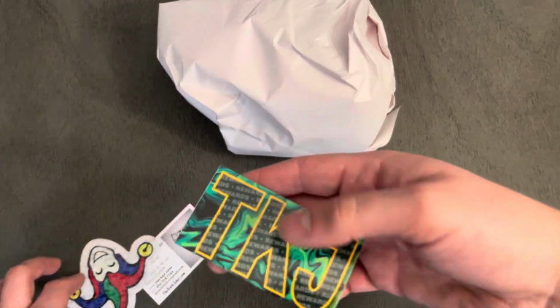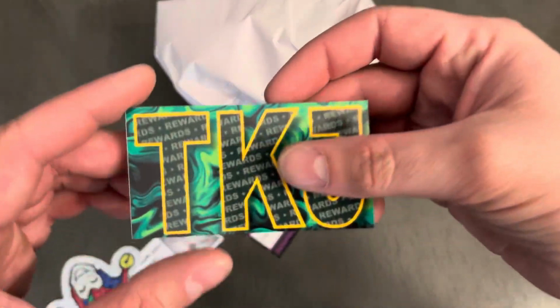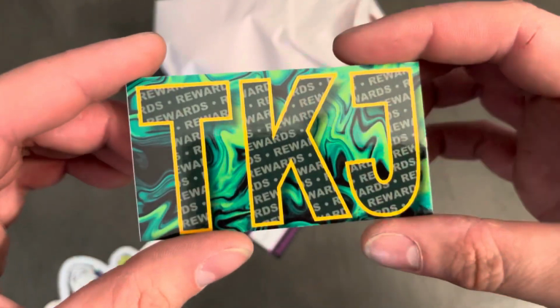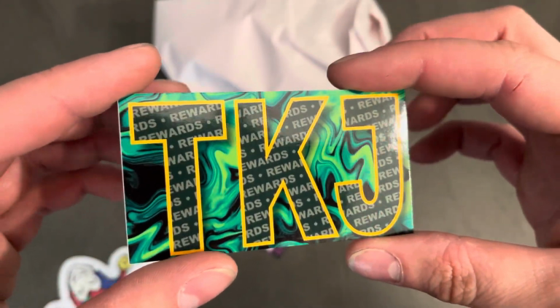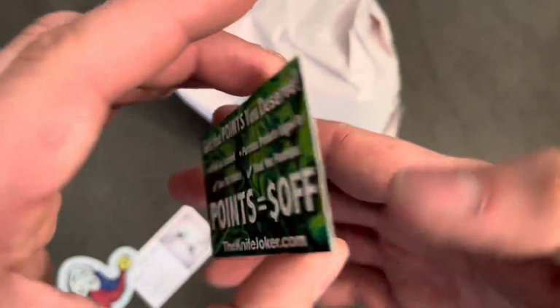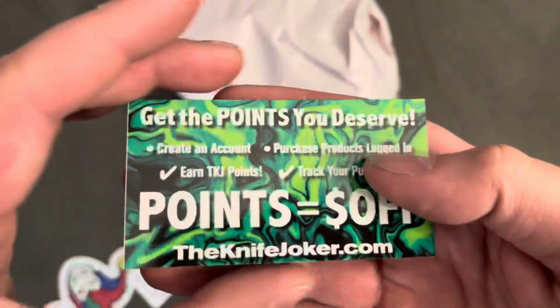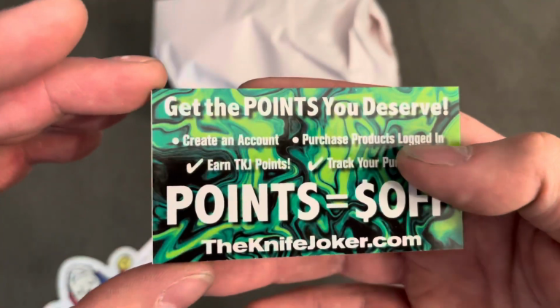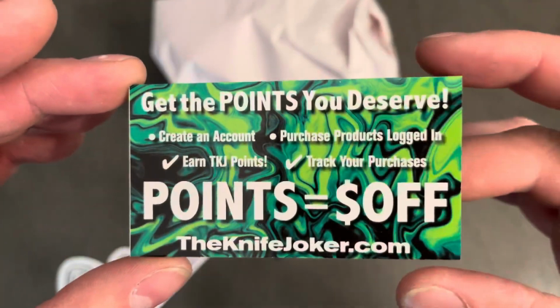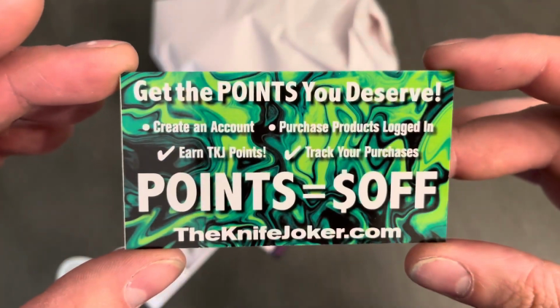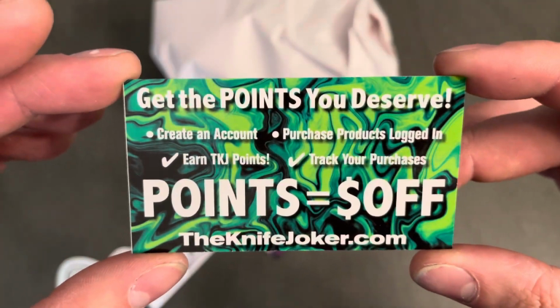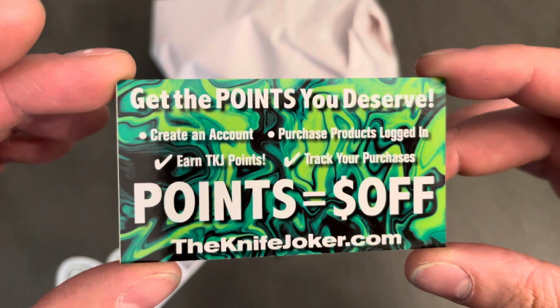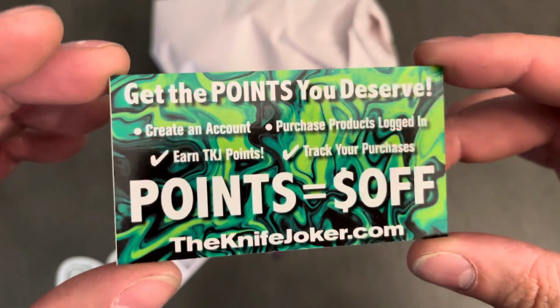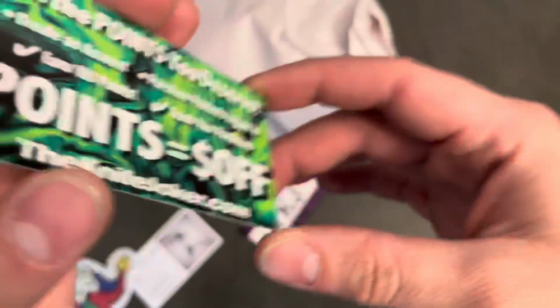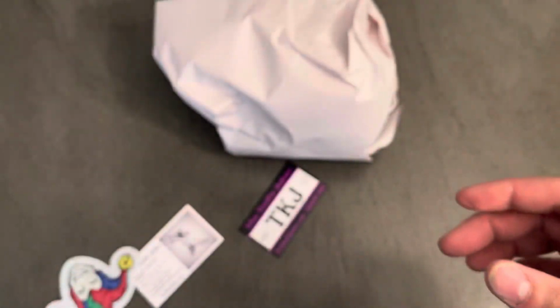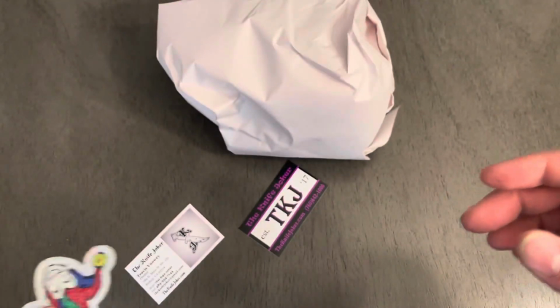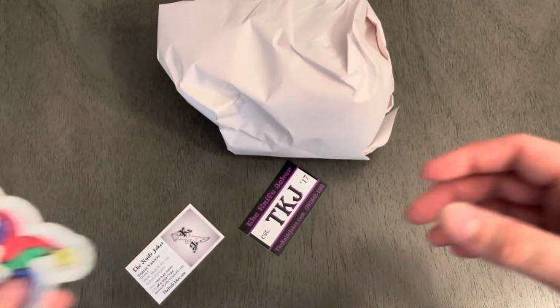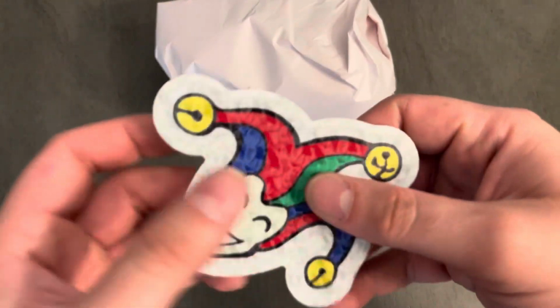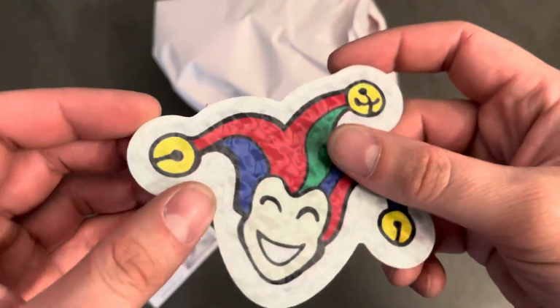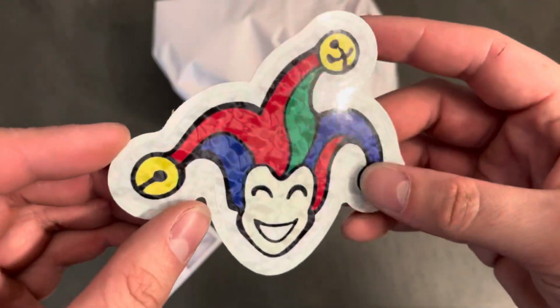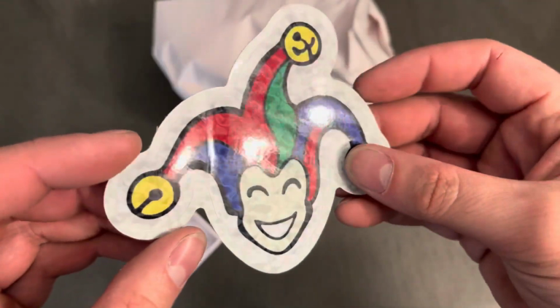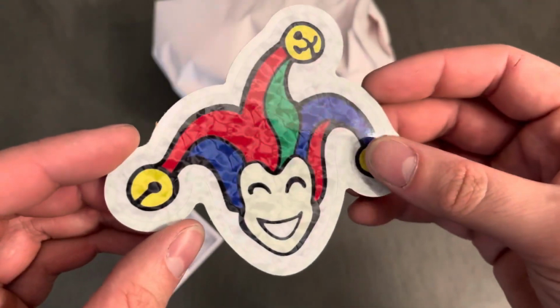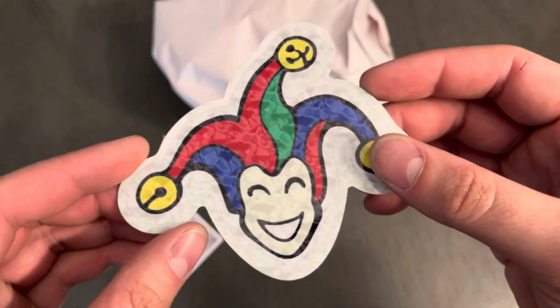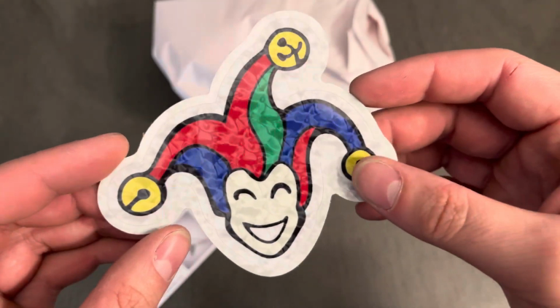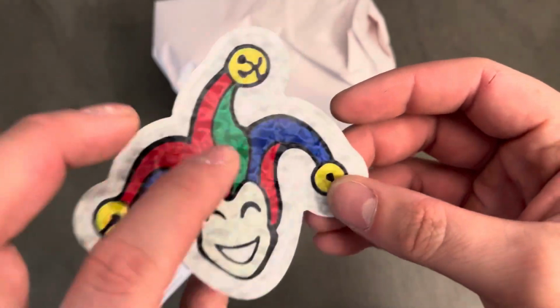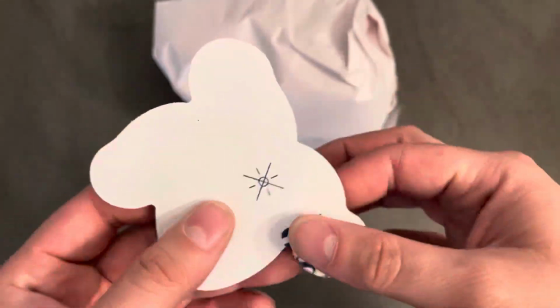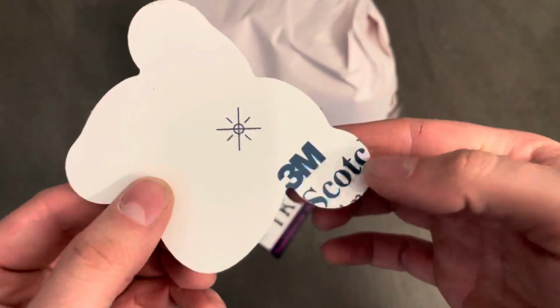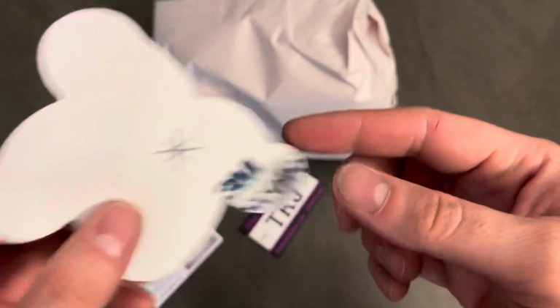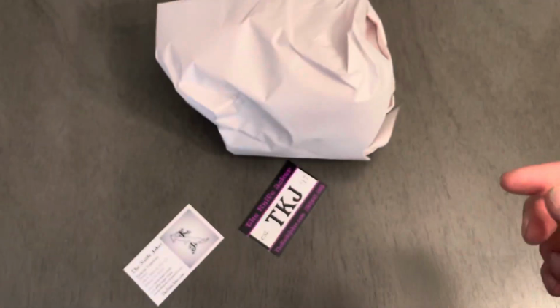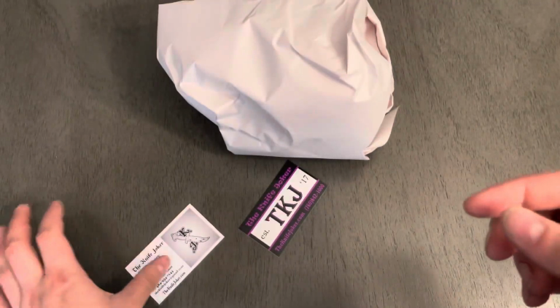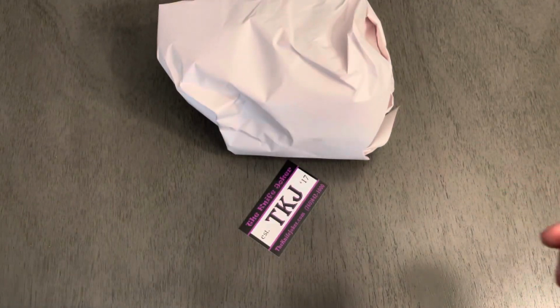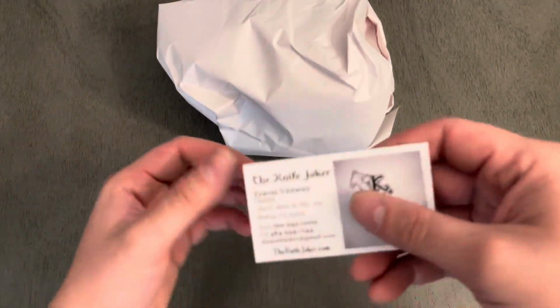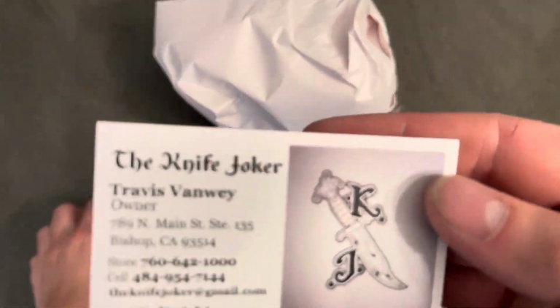But these are some goodies: a little pen, a card — the Knife Joker. And a sticker. I think these are new stickers. I do enjoy some good stickers.